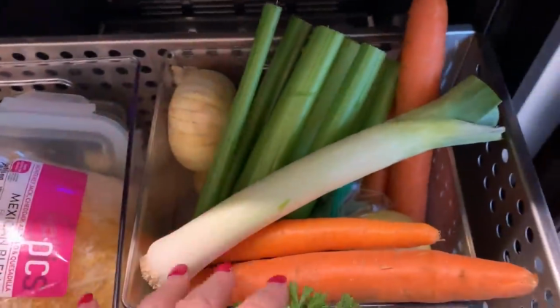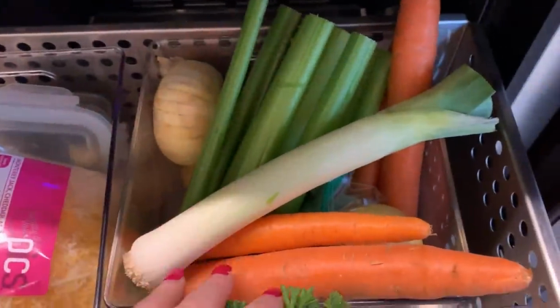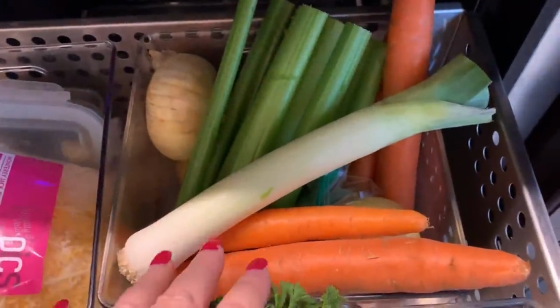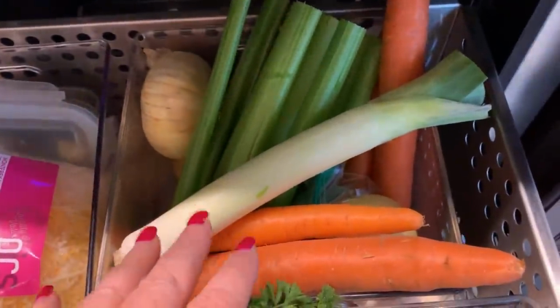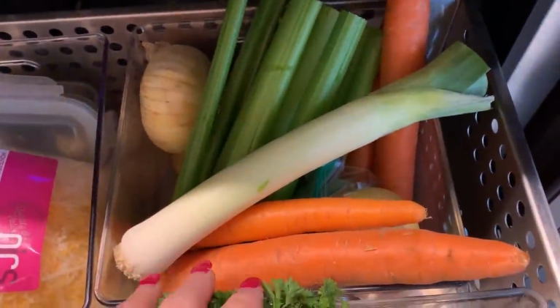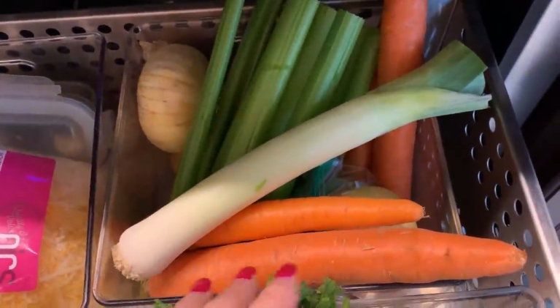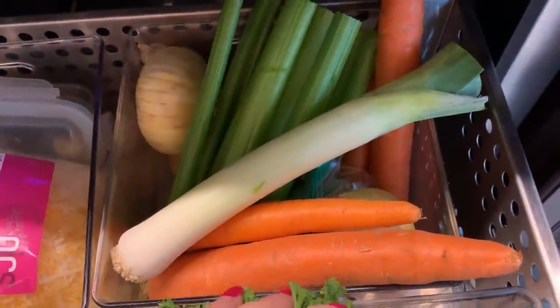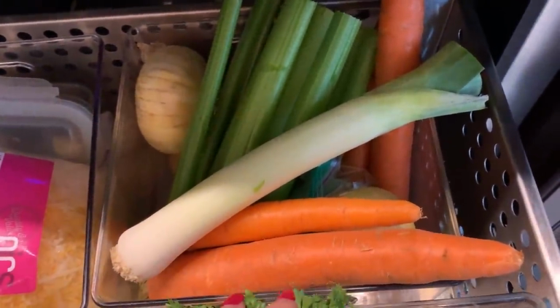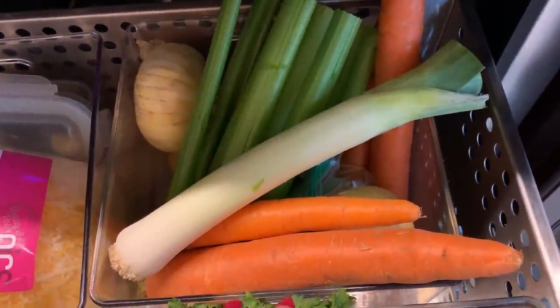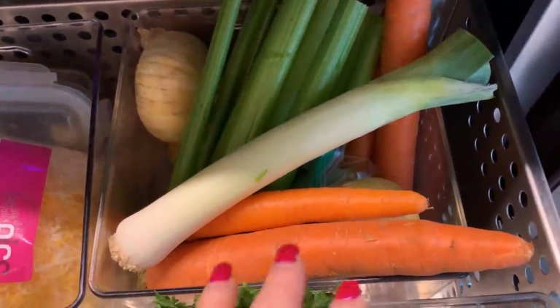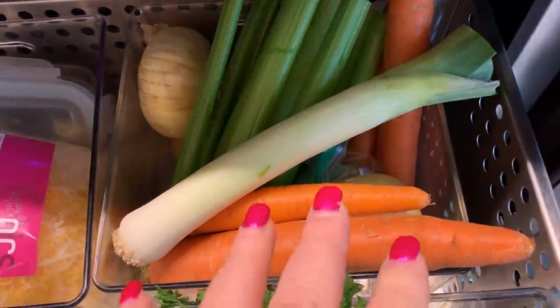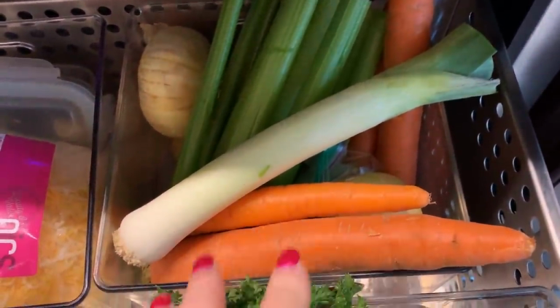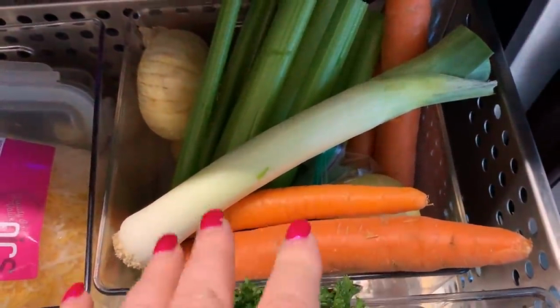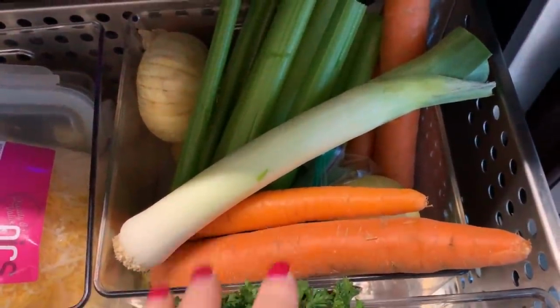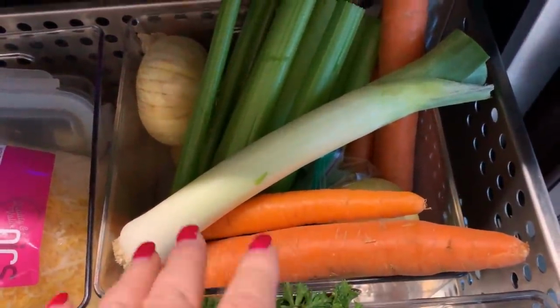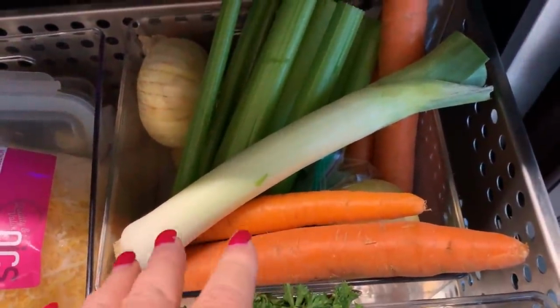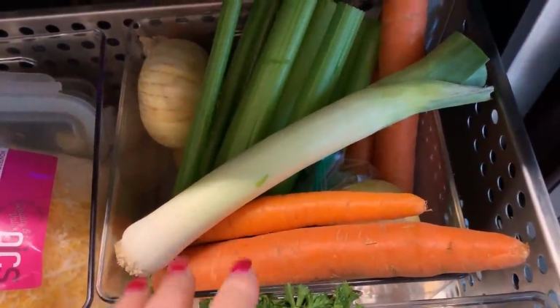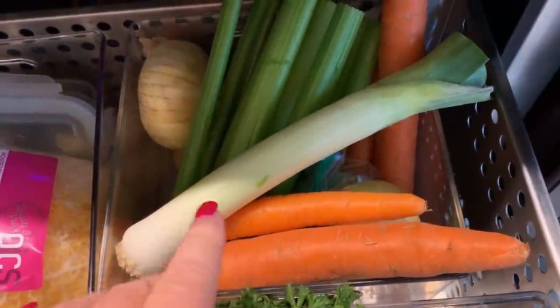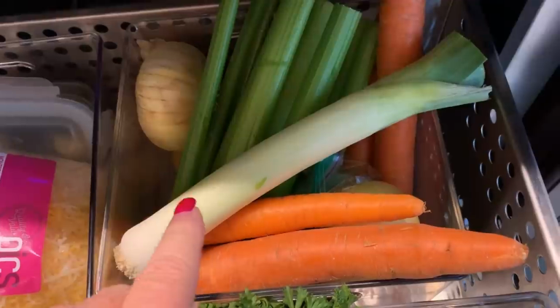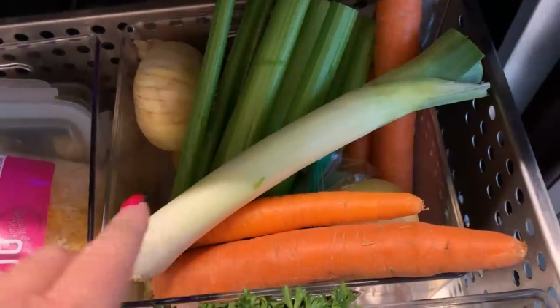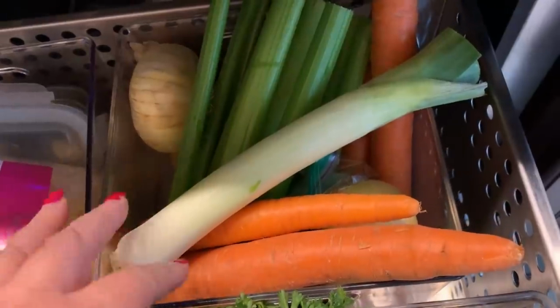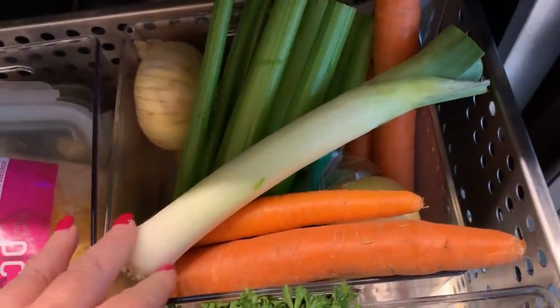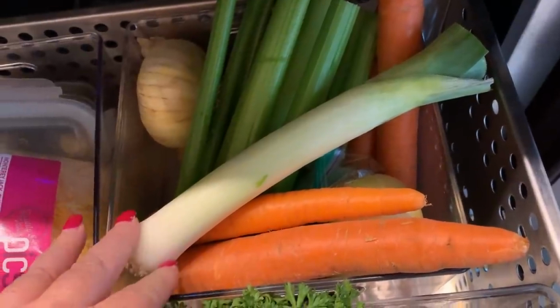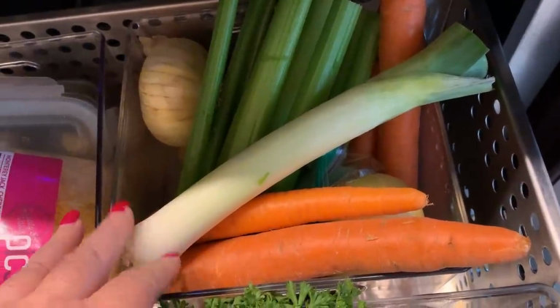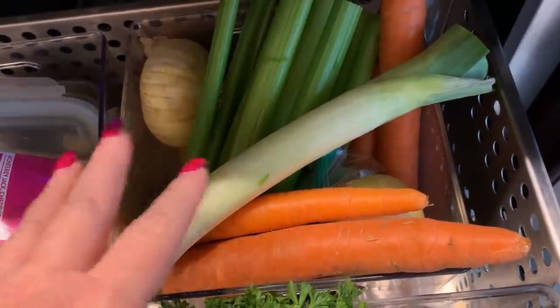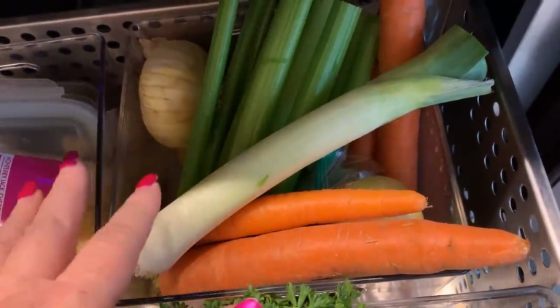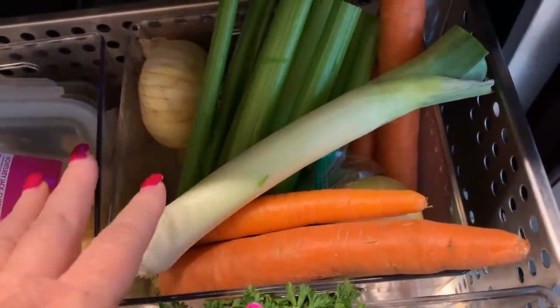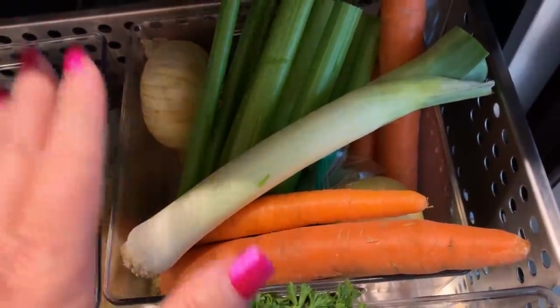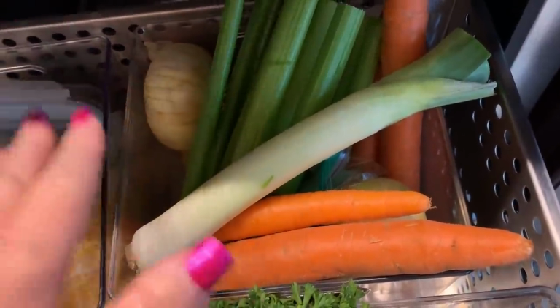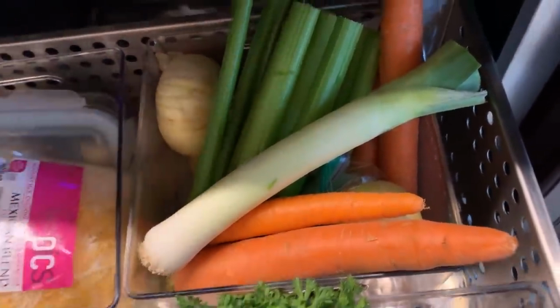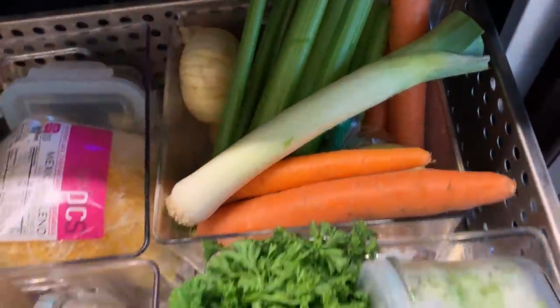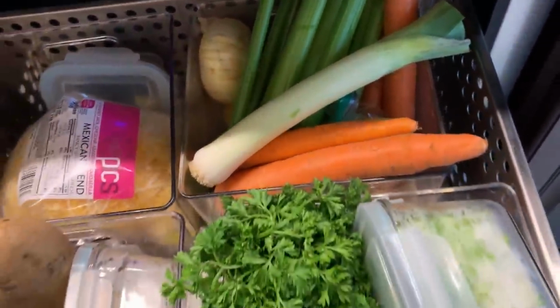Wednesday we're having chicken pot pie, so I have the onions, the celery, the garlic, the carrots, and the leeks here. Convenient.